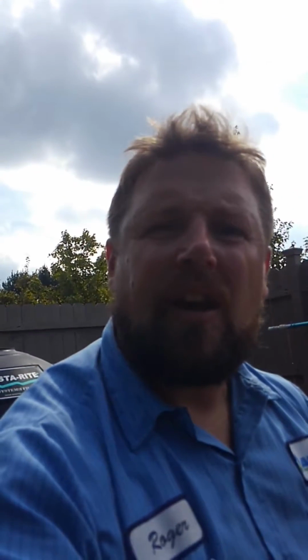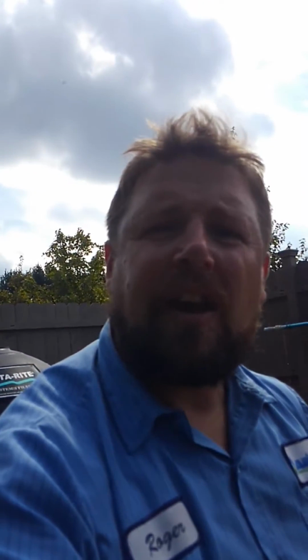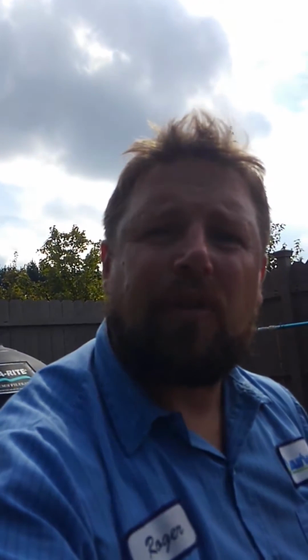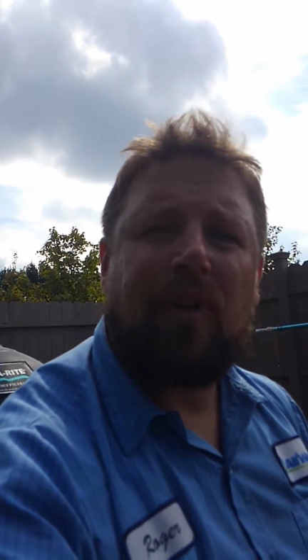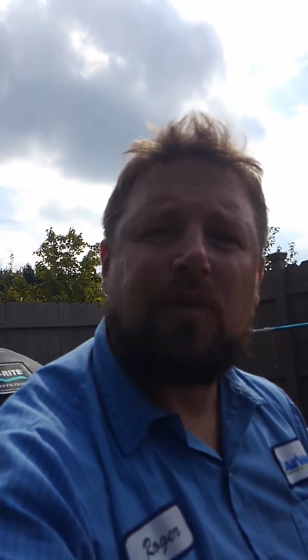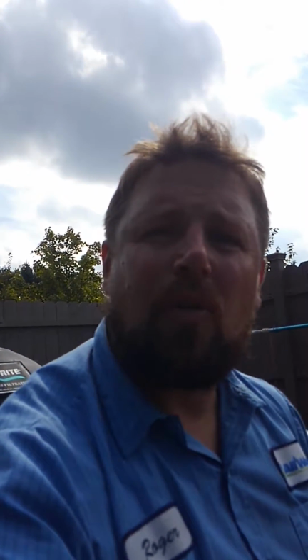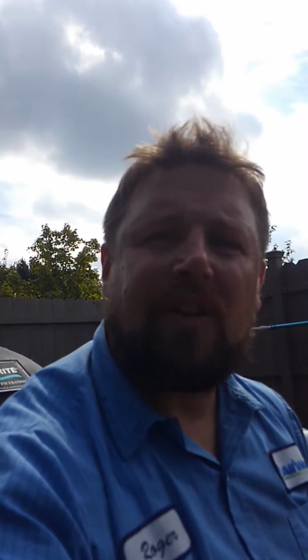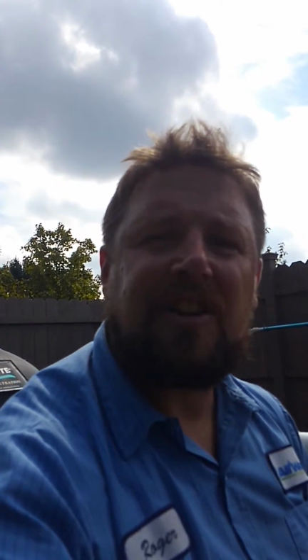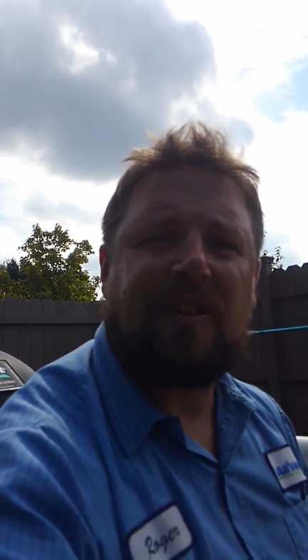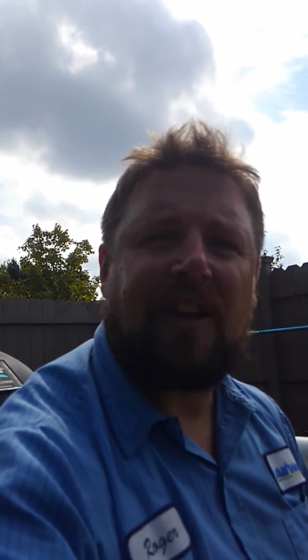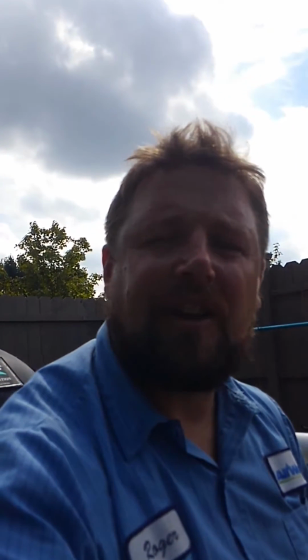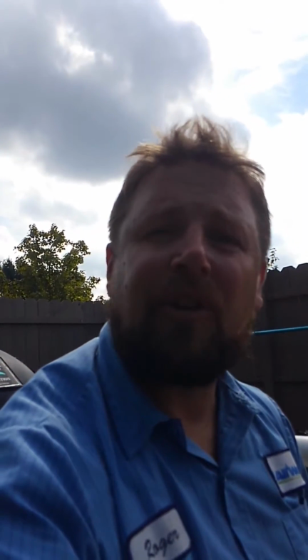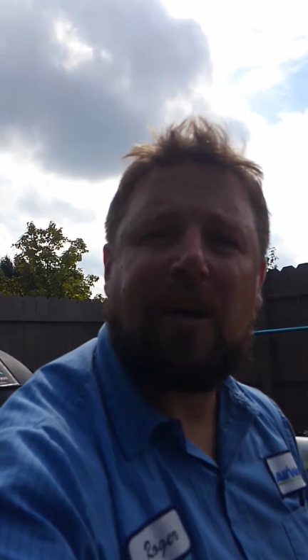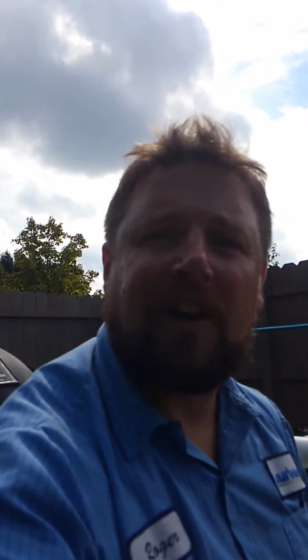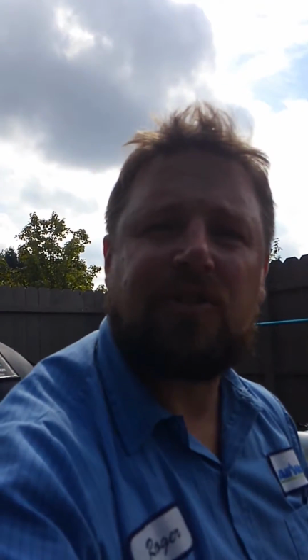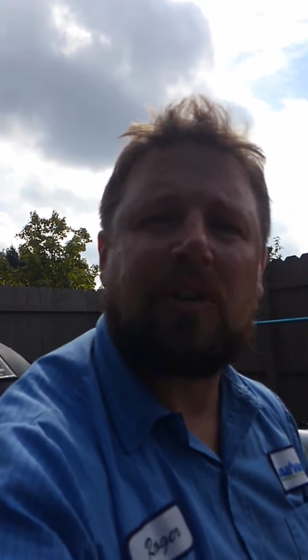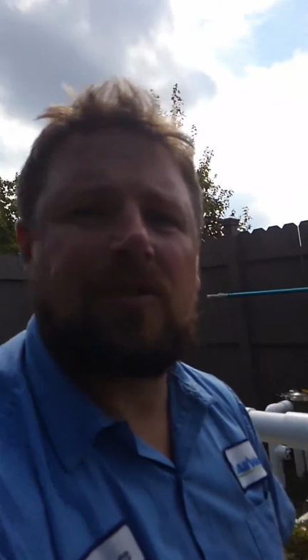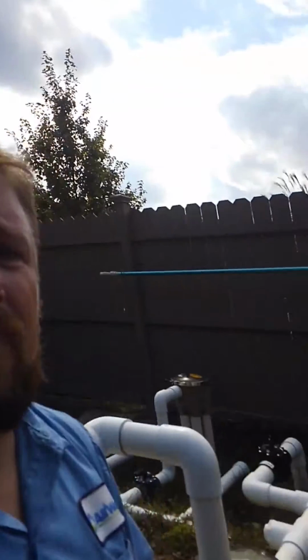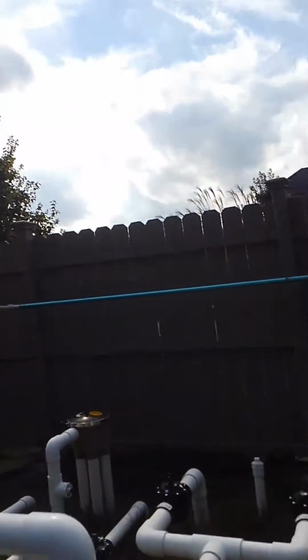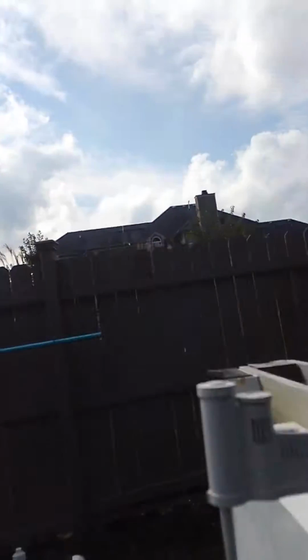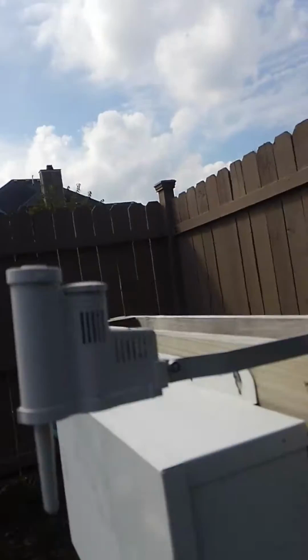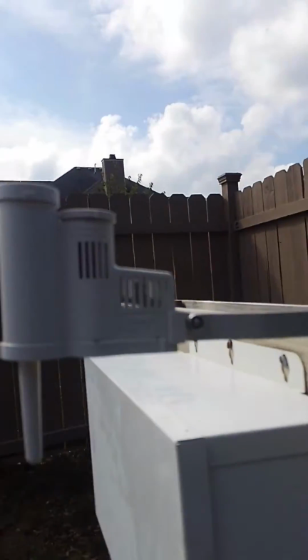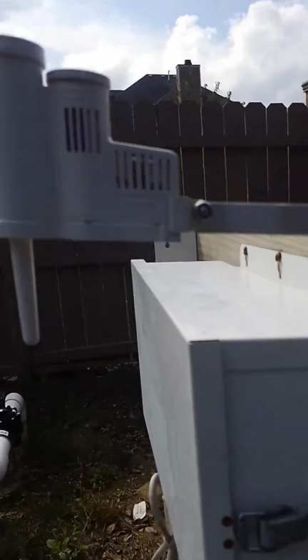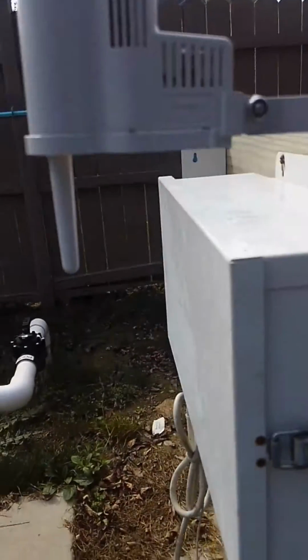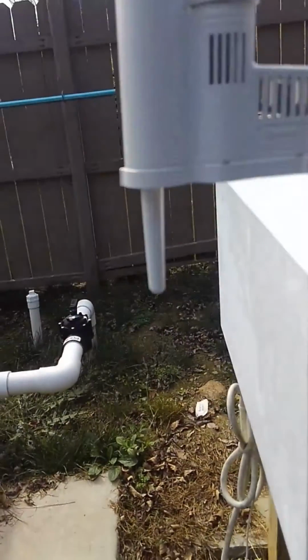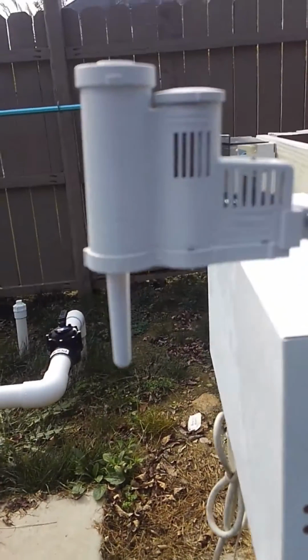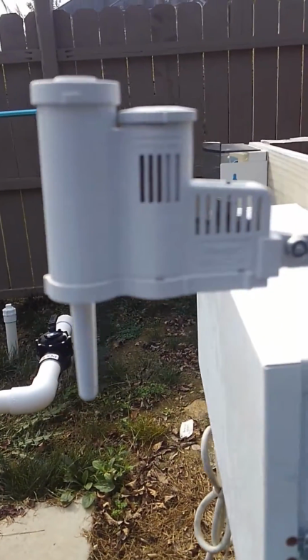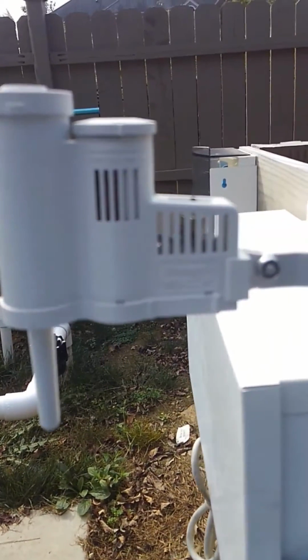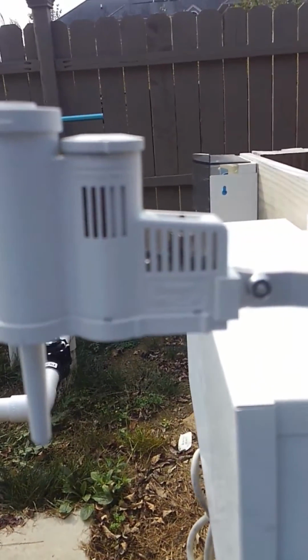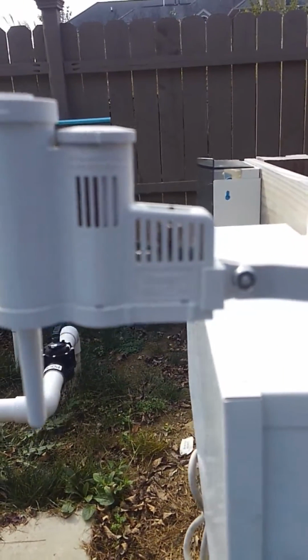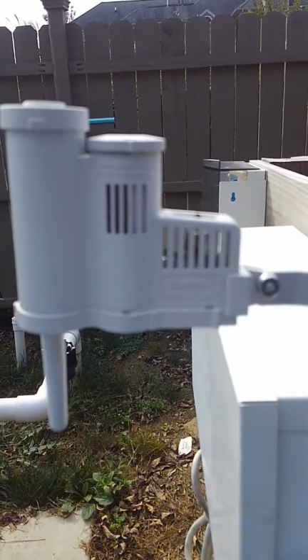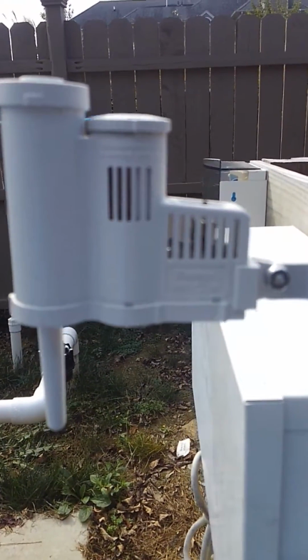How you doing? I'm Roger with All-Wet Irrigation and Lighting, and today I'm going to show you how a rain sensor works. This is a Hunter rain sensor.